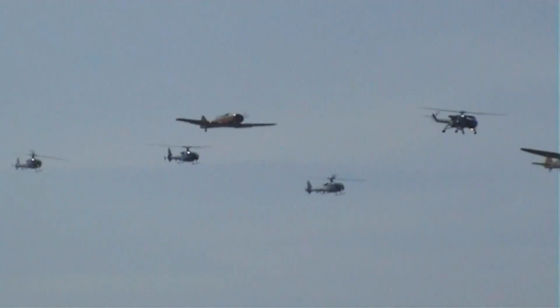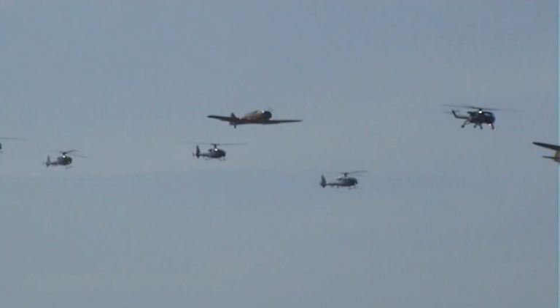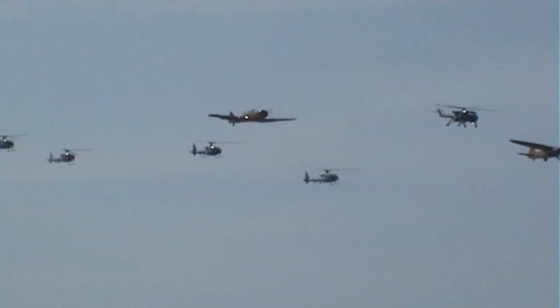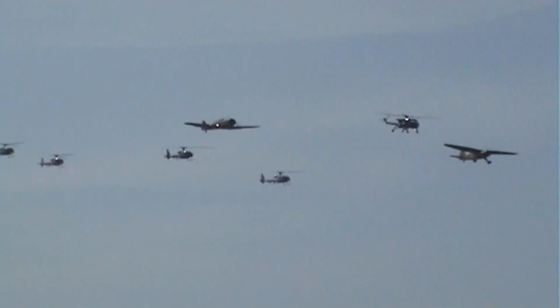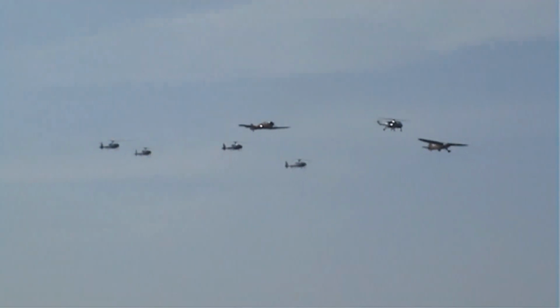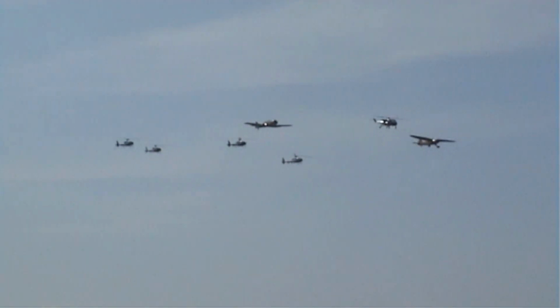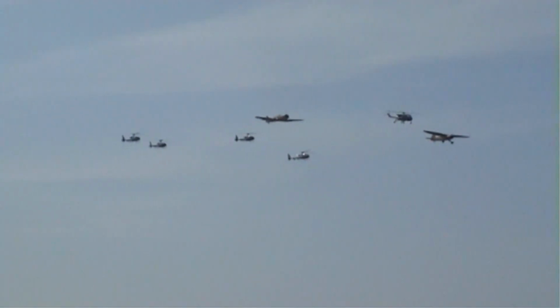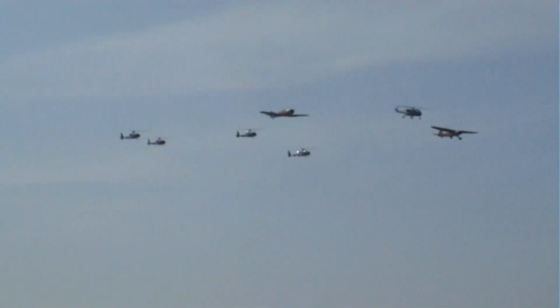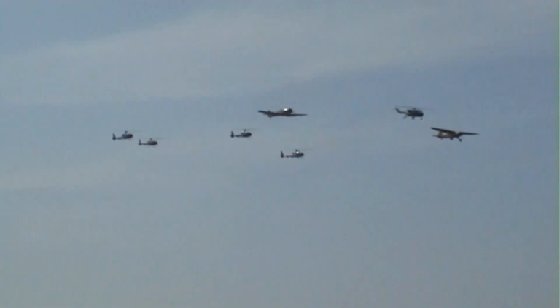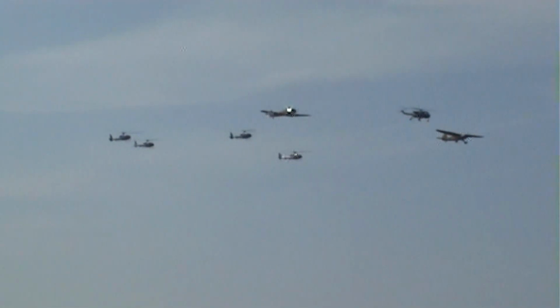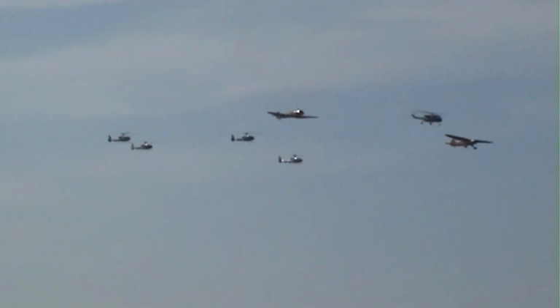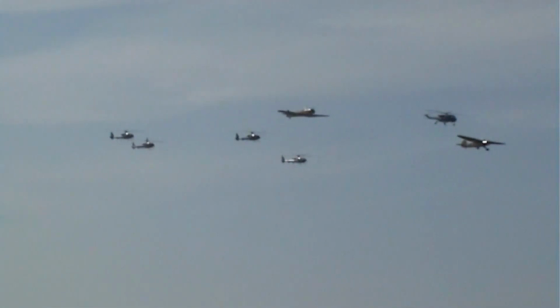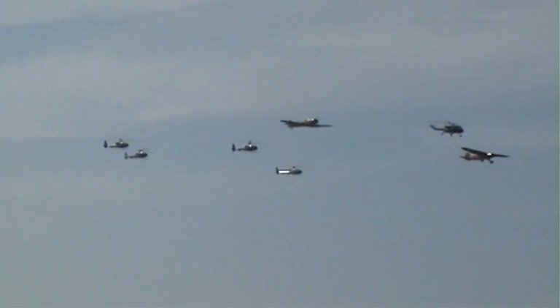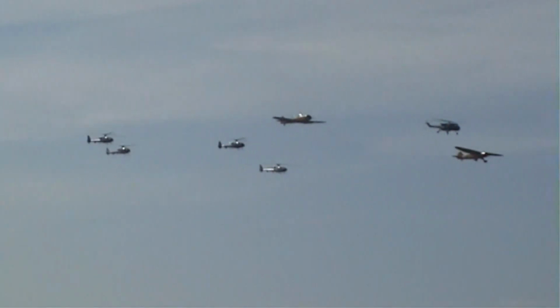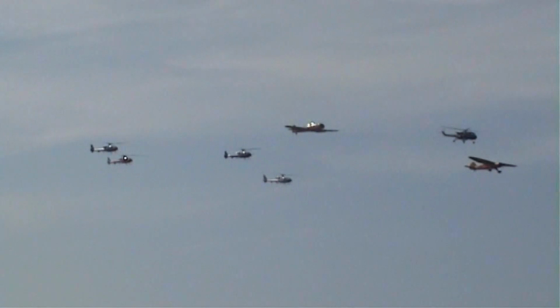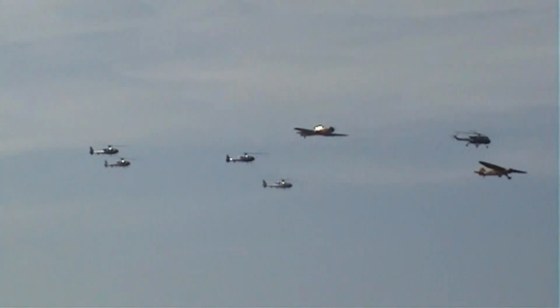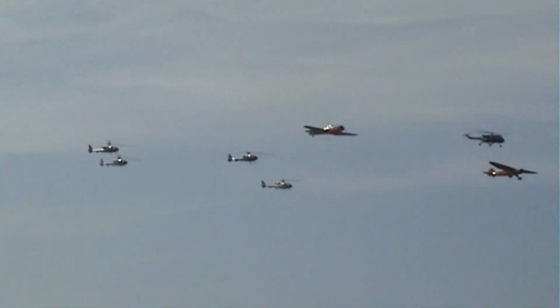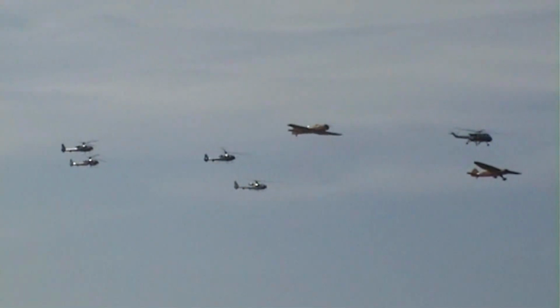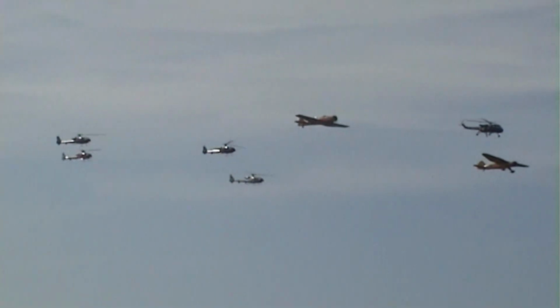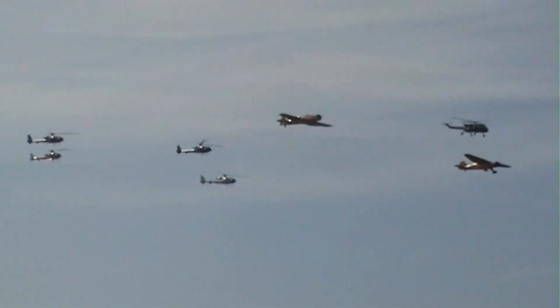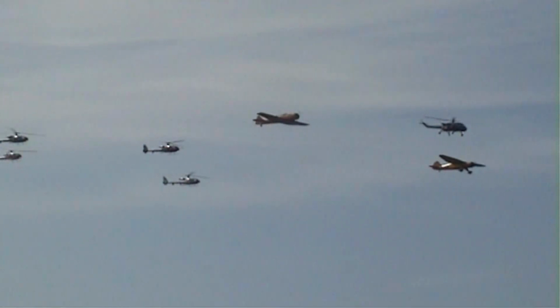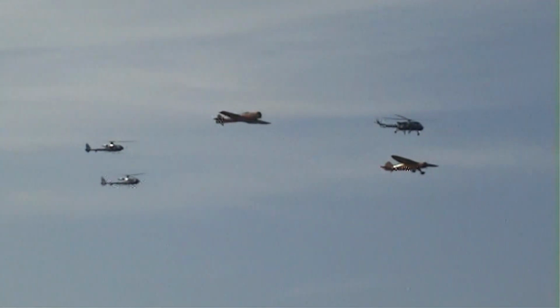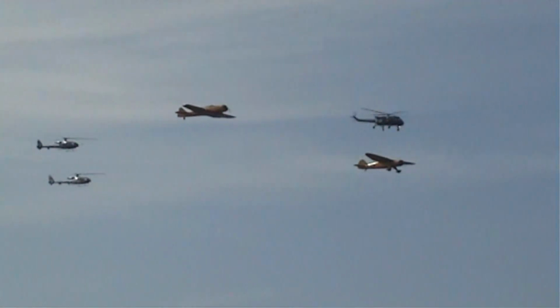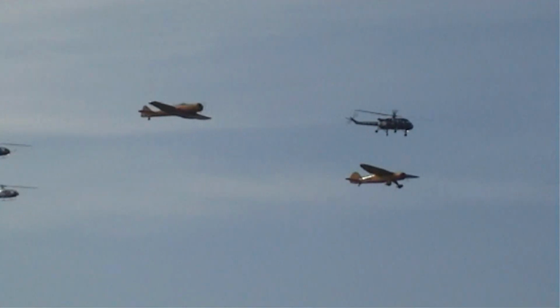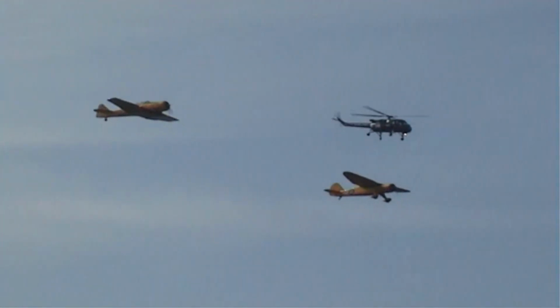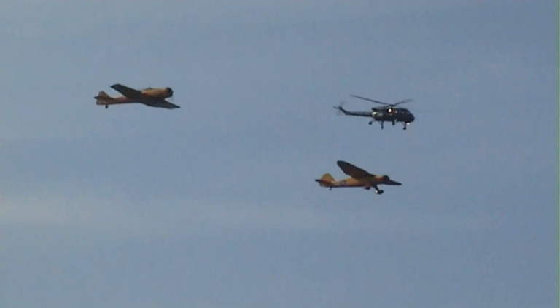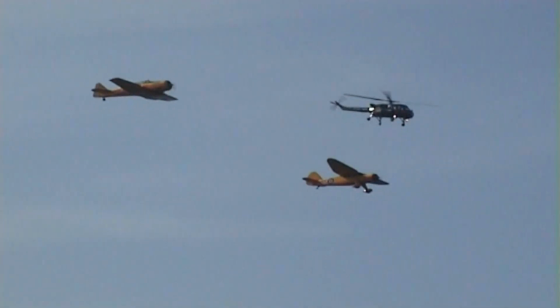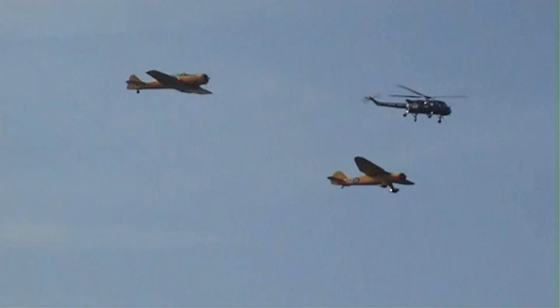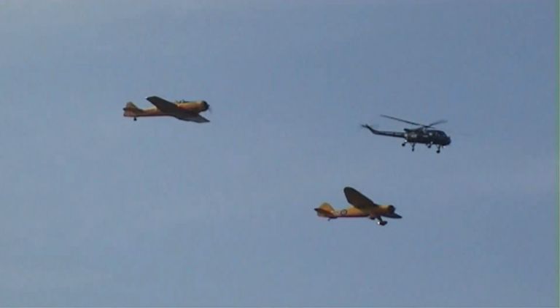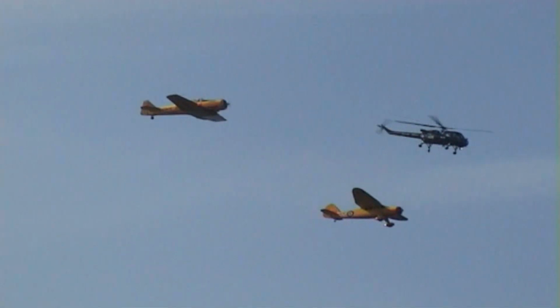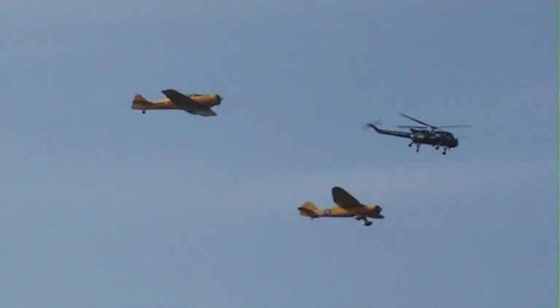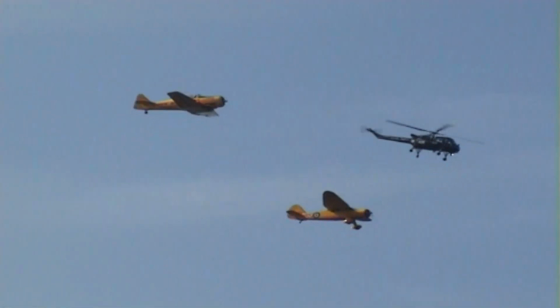There's a Westland Wasp XT4 35. And on this left, a beautiful stitch of the line. On this right, it's the end of the car.